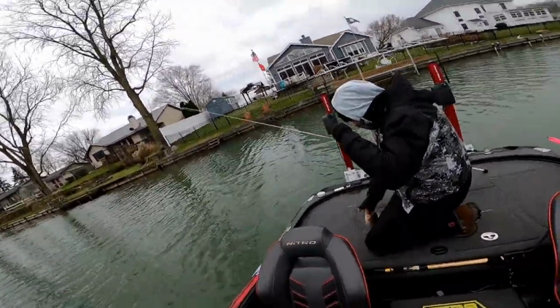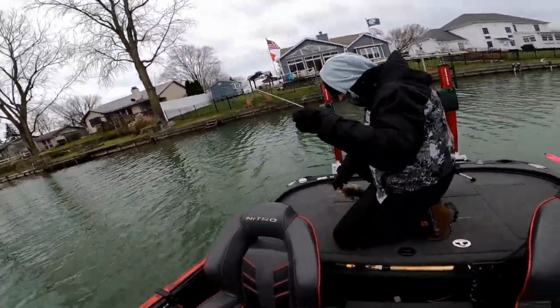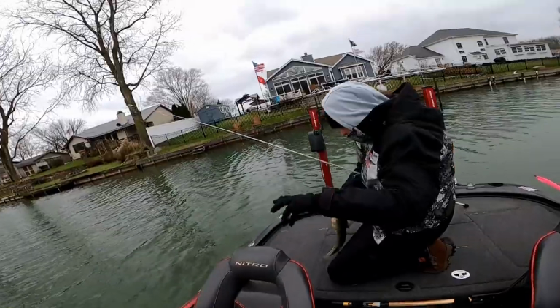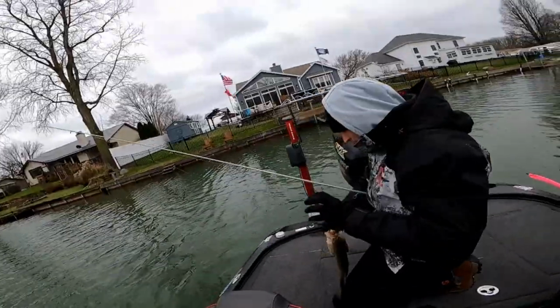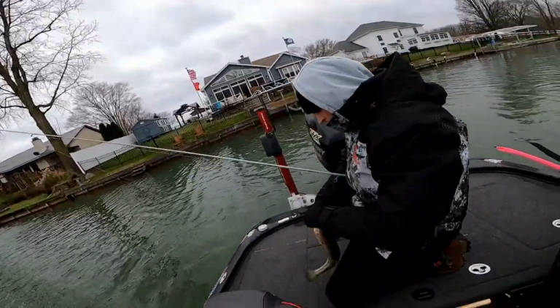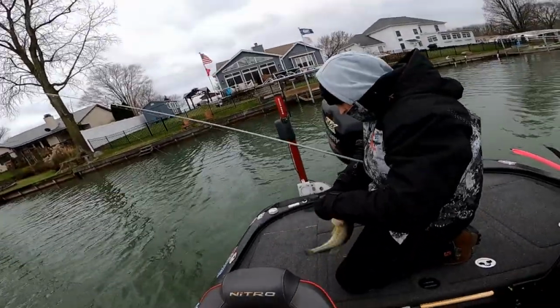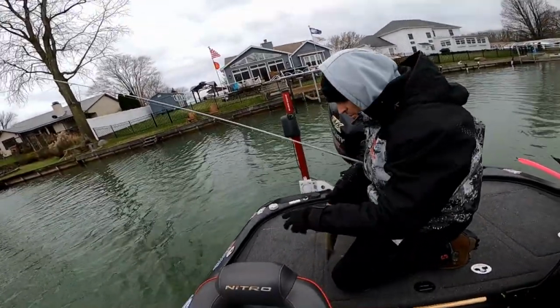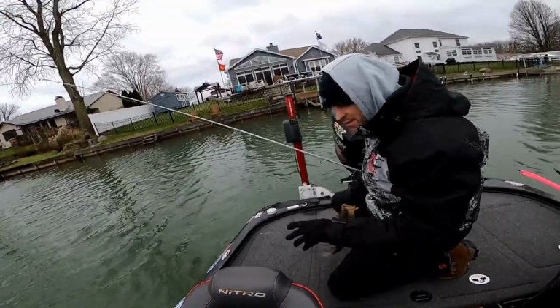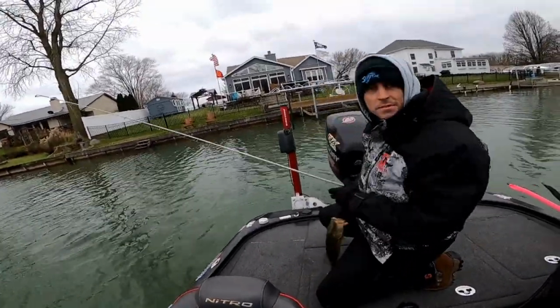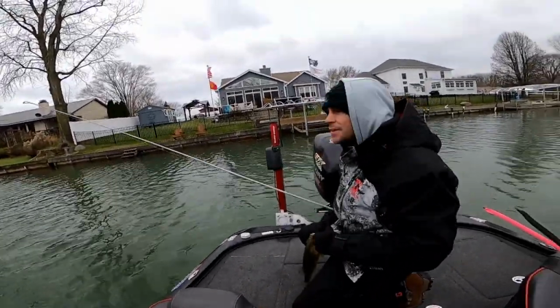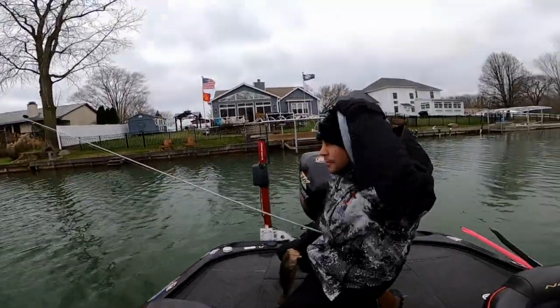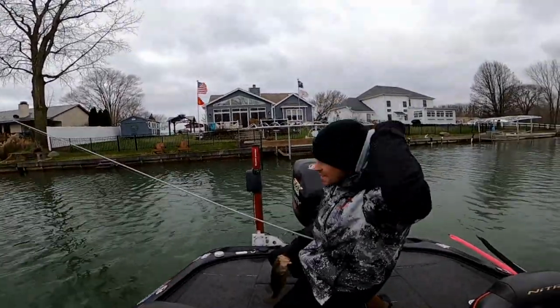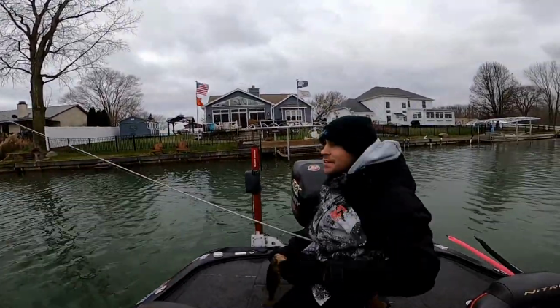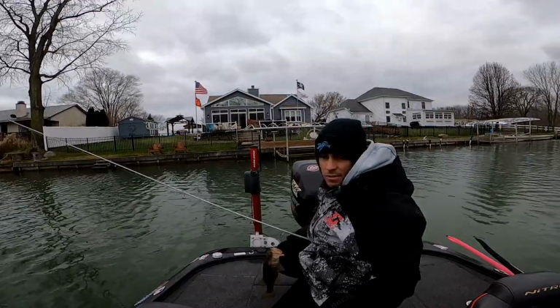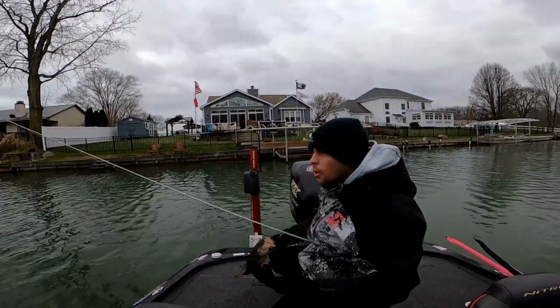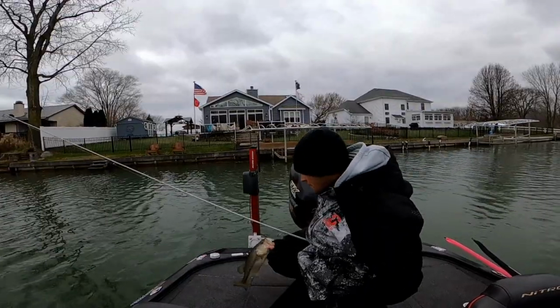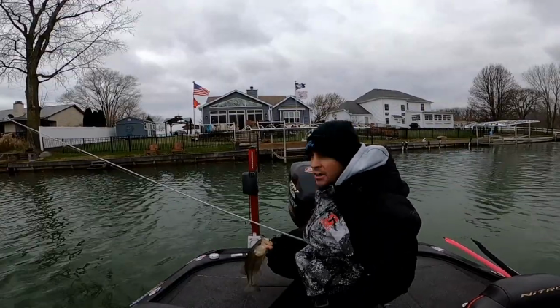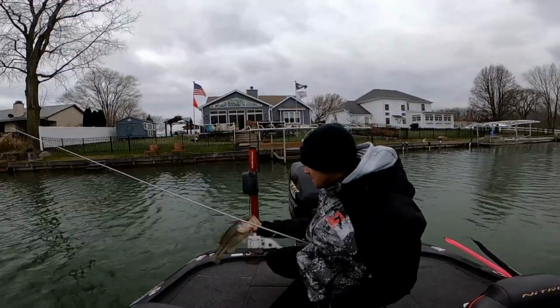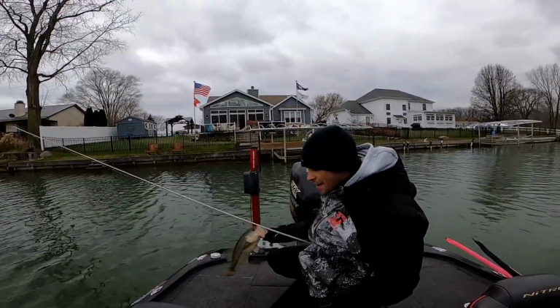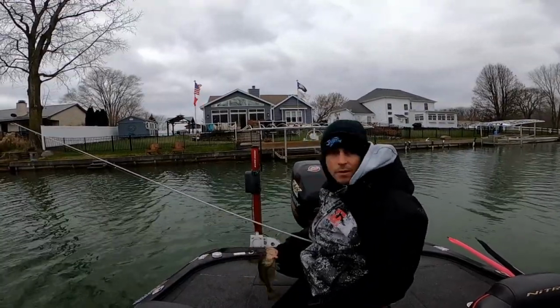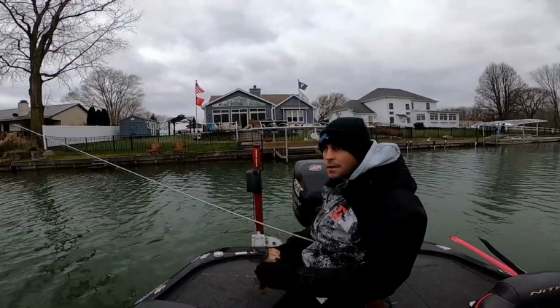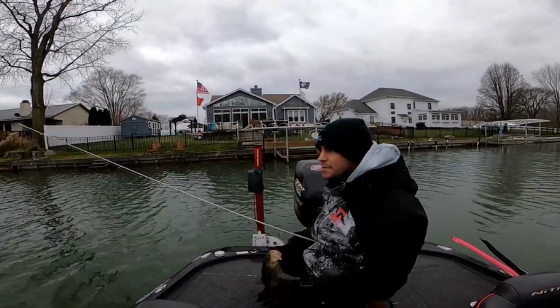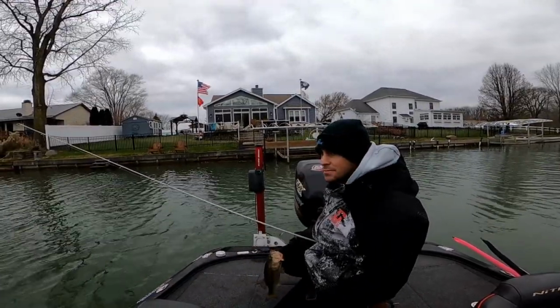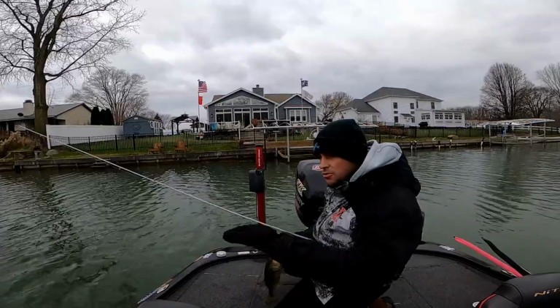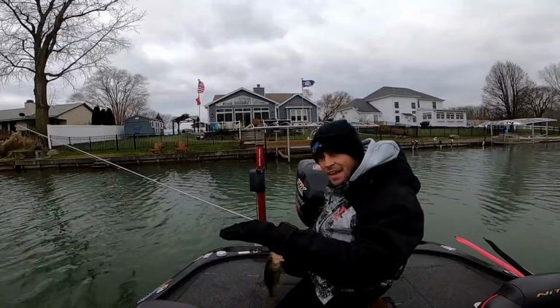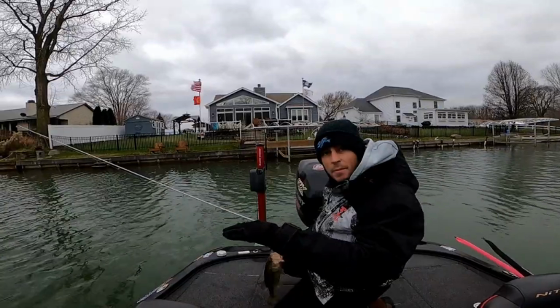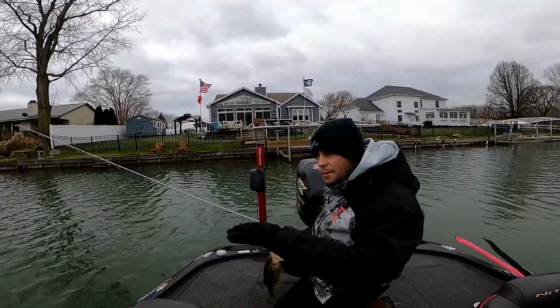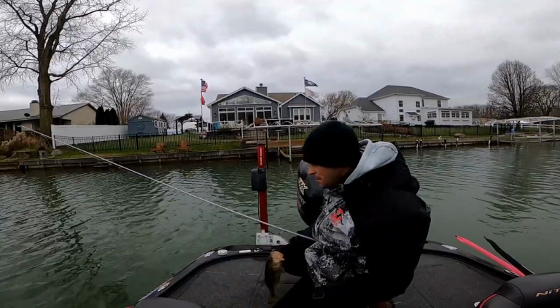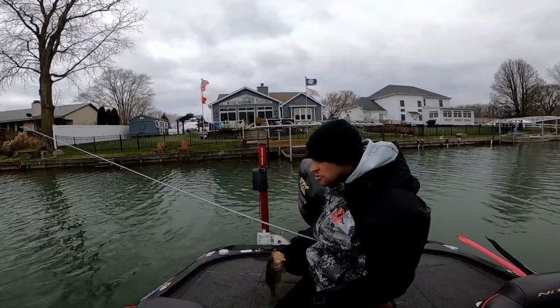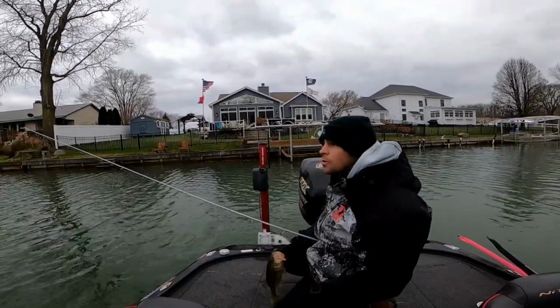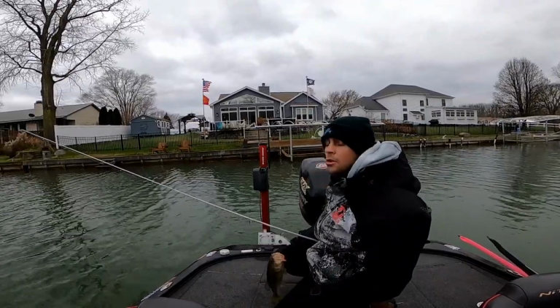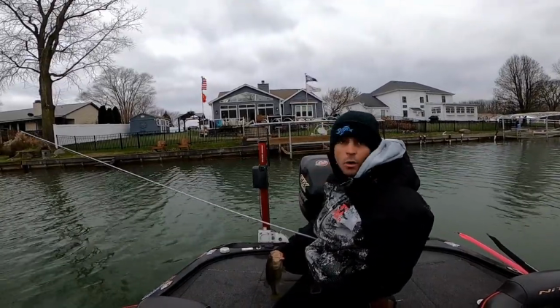Everybody knows how I work a blade, but how do you work a Ned rig? Well, that varies on the time of year or what we're doing, but today it's super cold. I'm trying to keep this thing on the bottom — basically just twitching it, keeping it on the bottom, and slow, slow, slow.